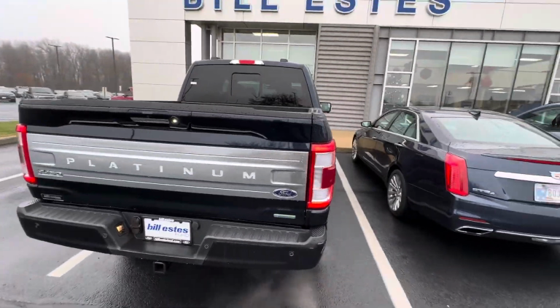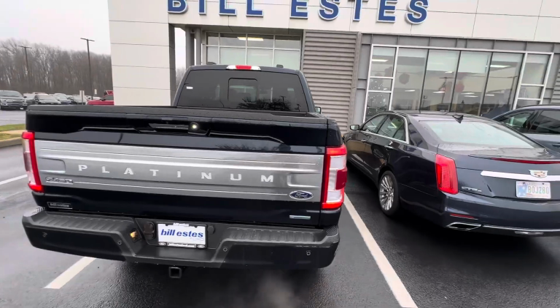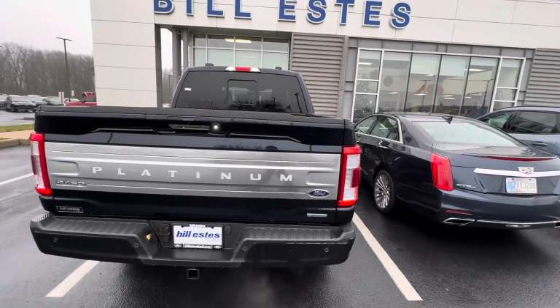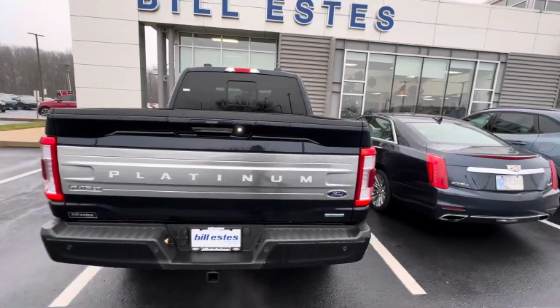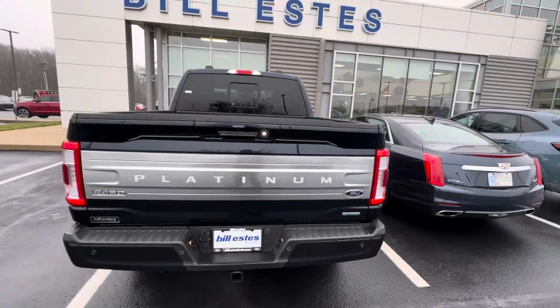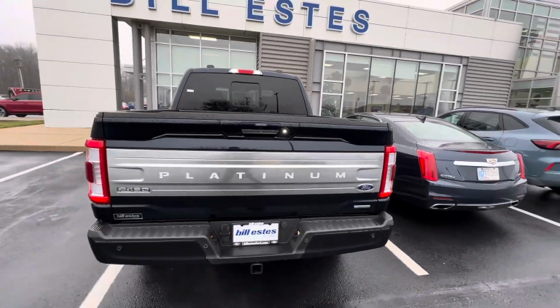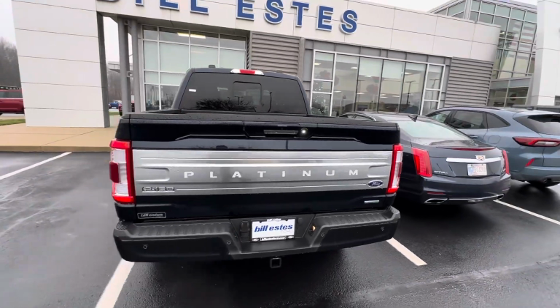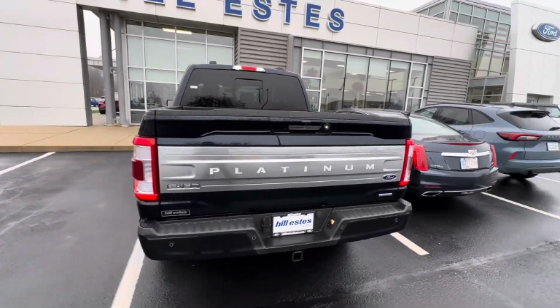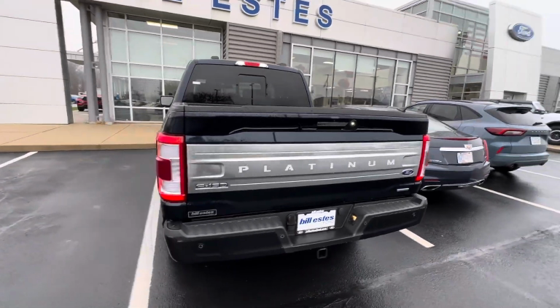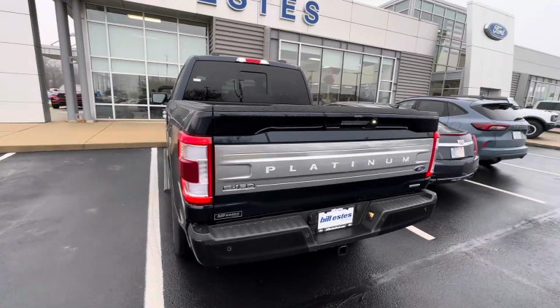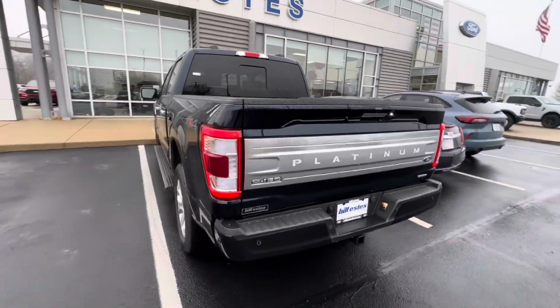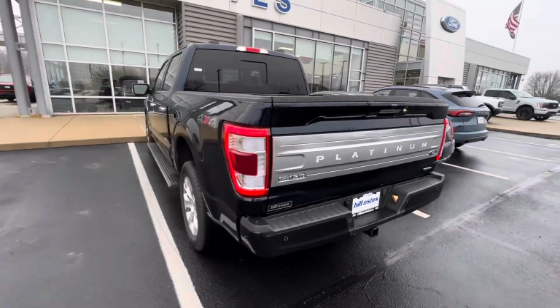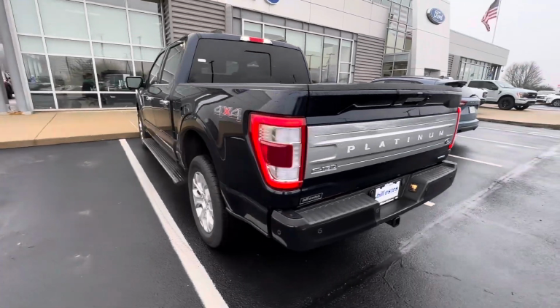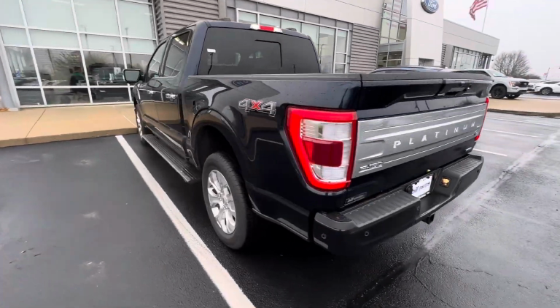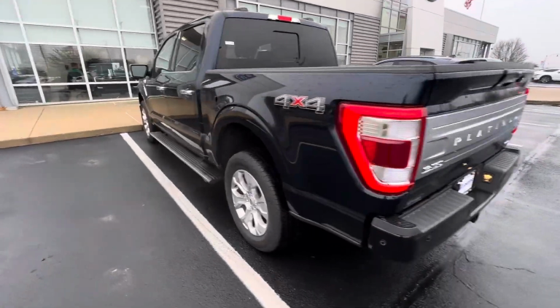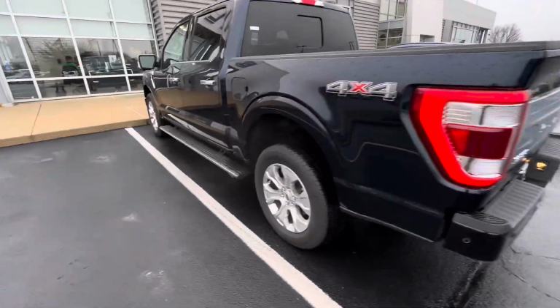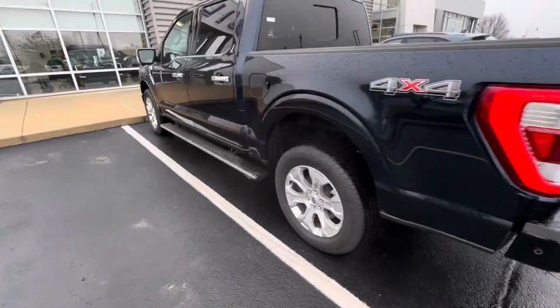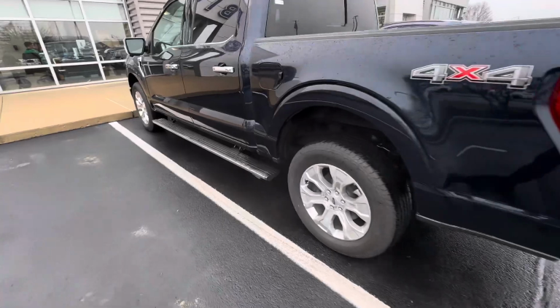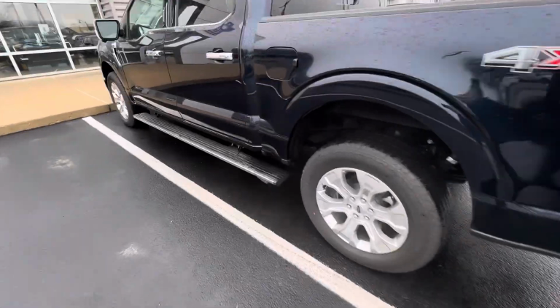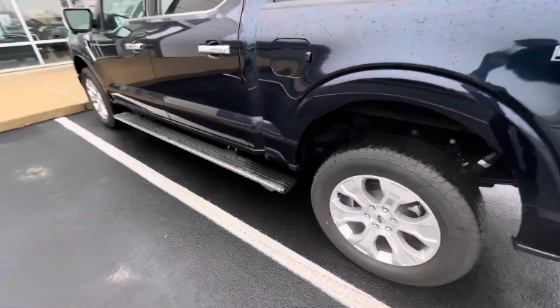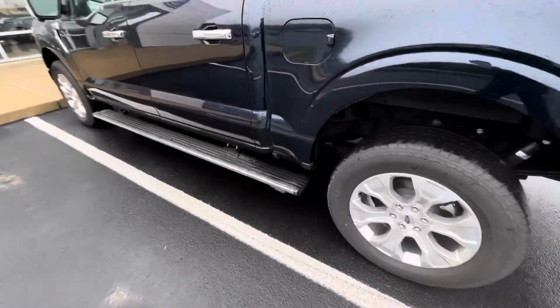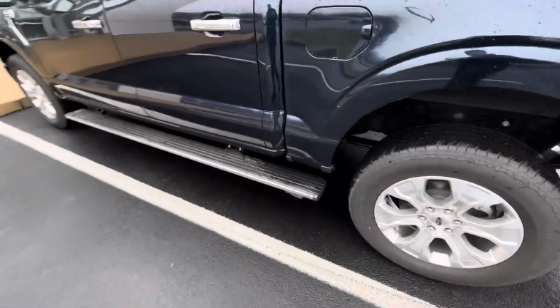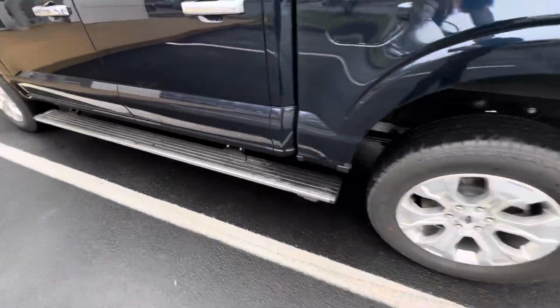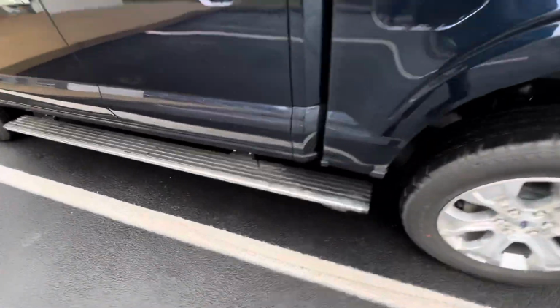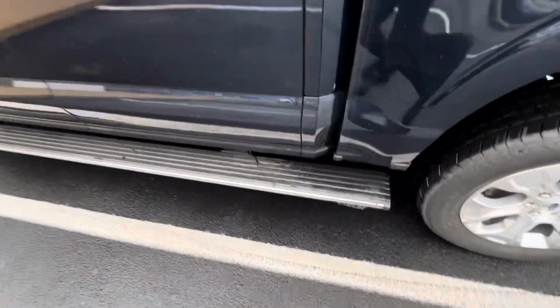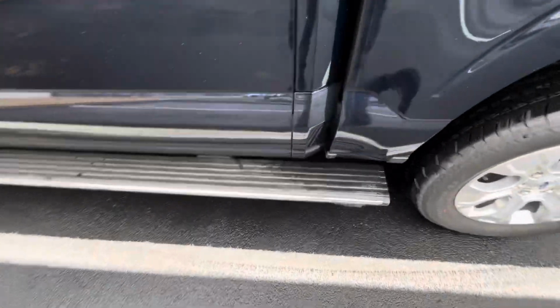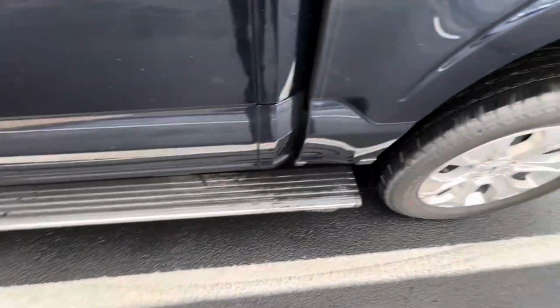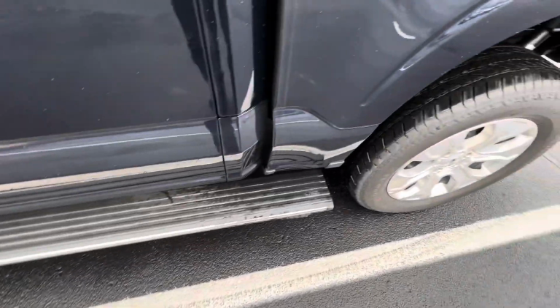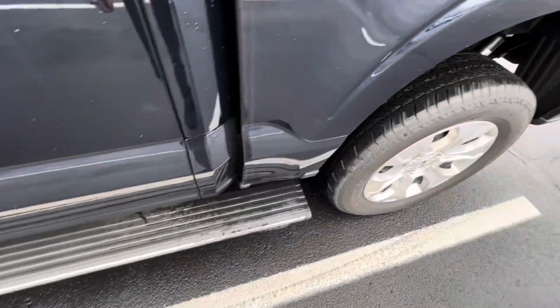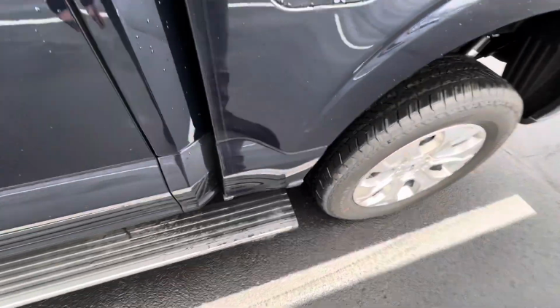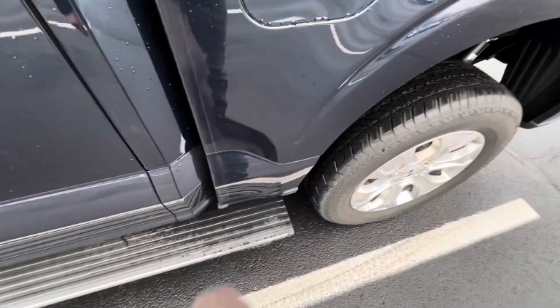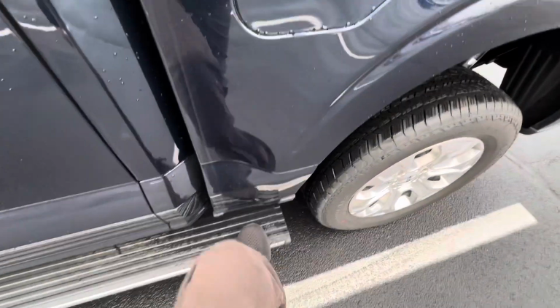There's nice platinum badging here in the back, and LED tail lights as well. It has power running boards that extend all the way out to the bed, which is a great feature.